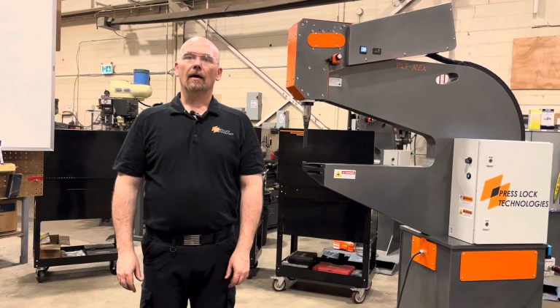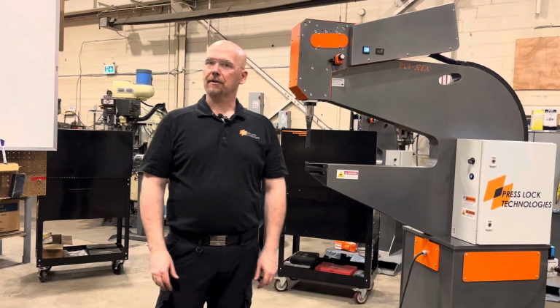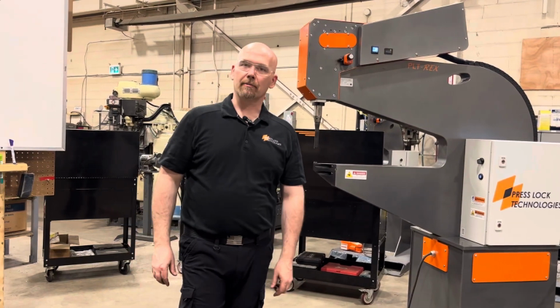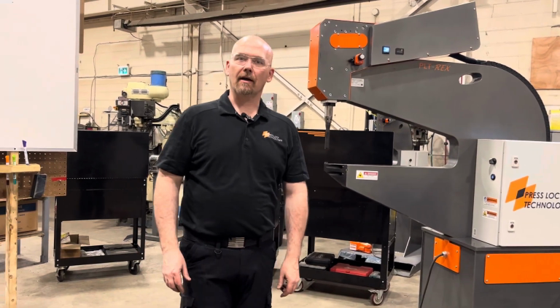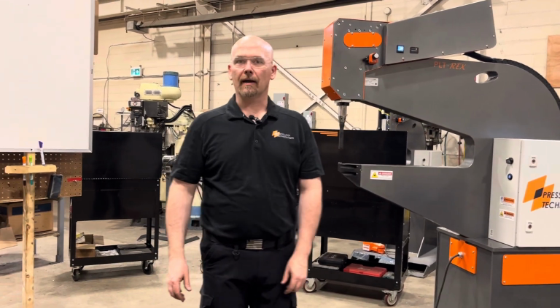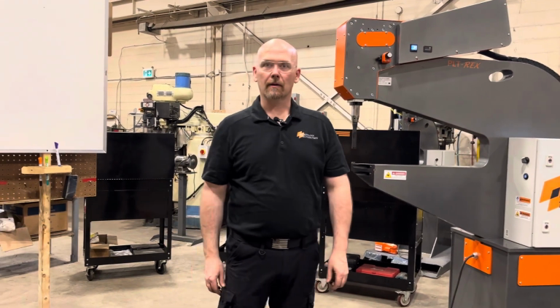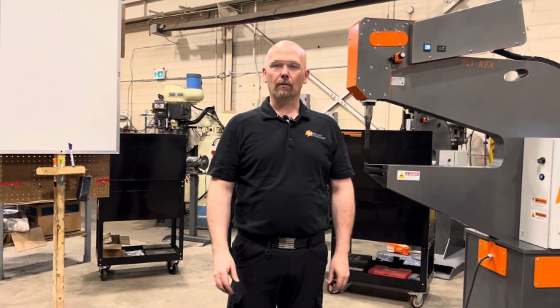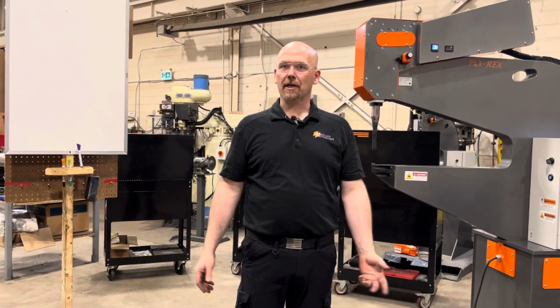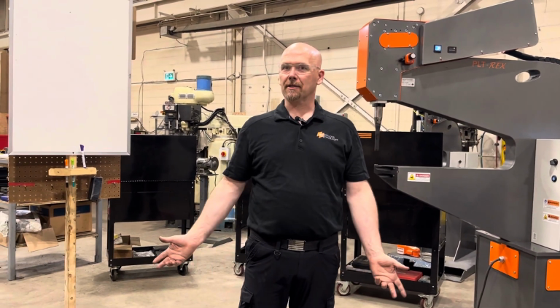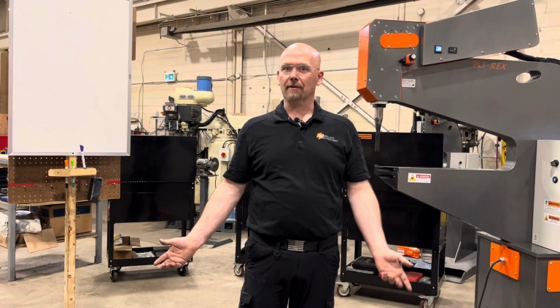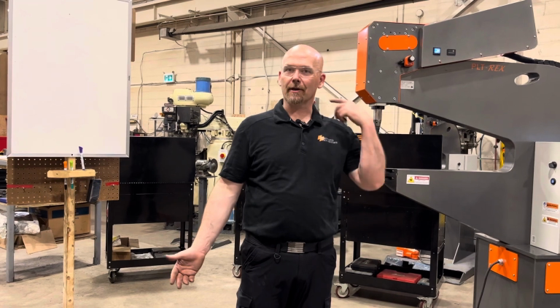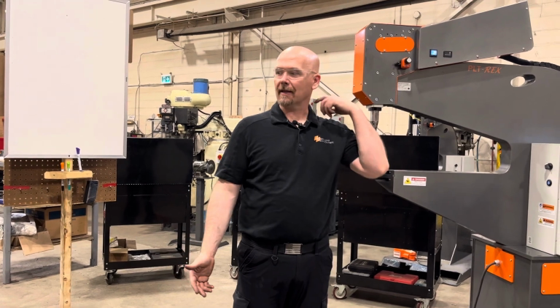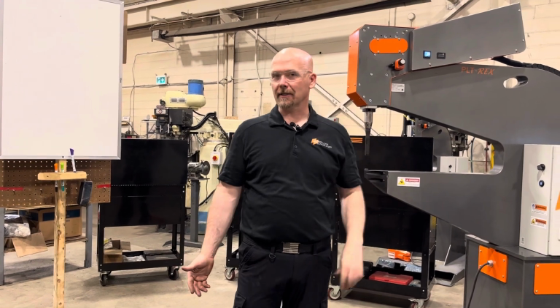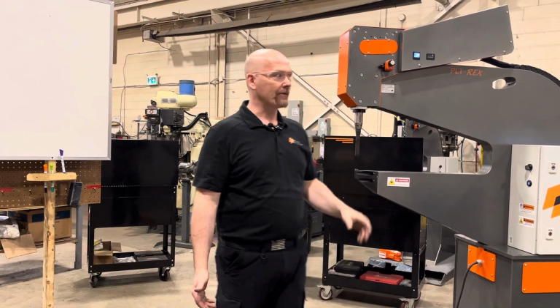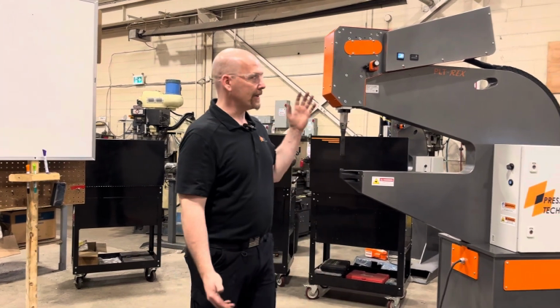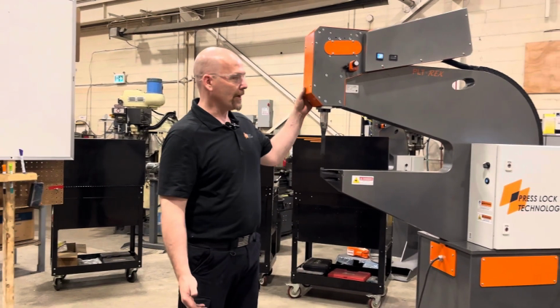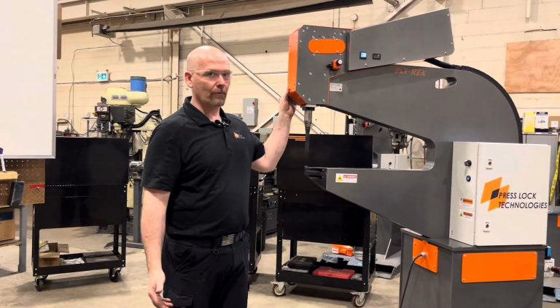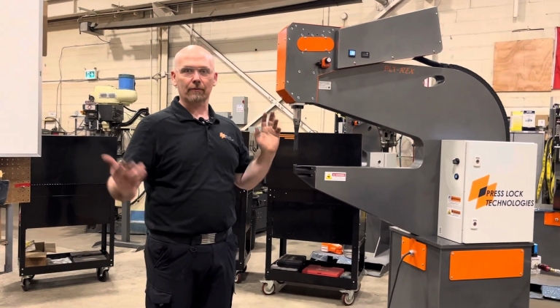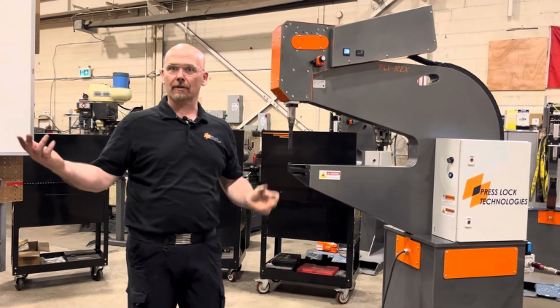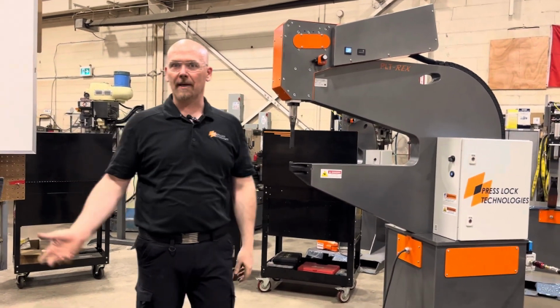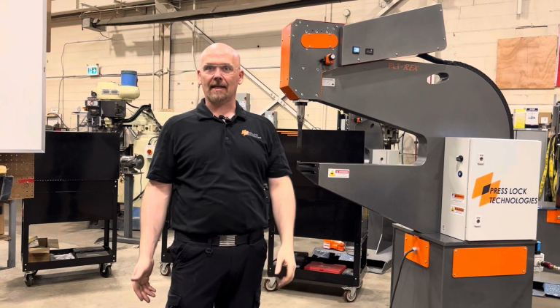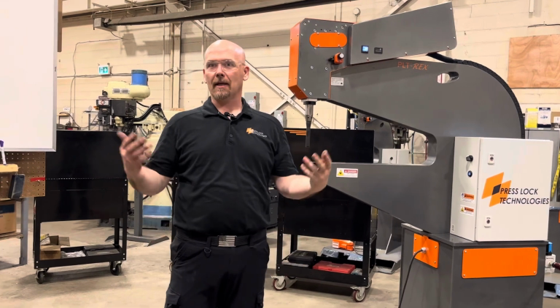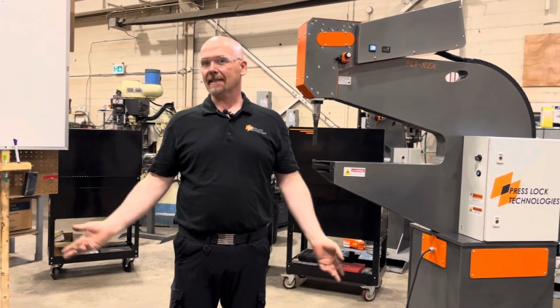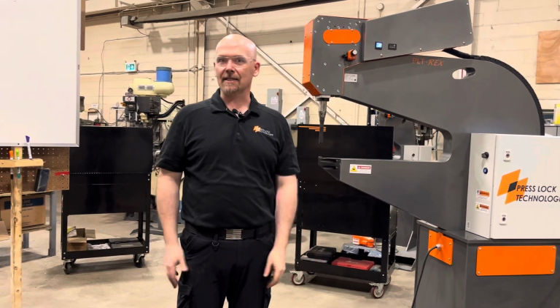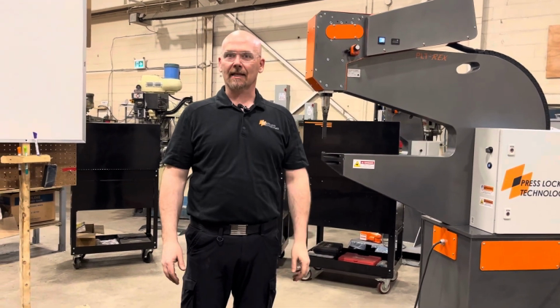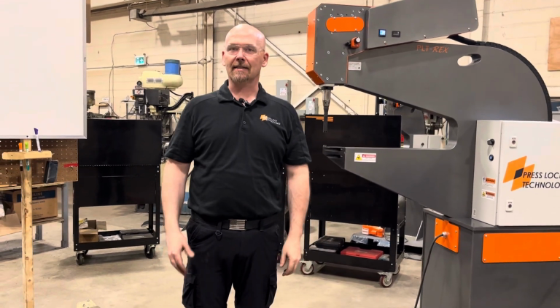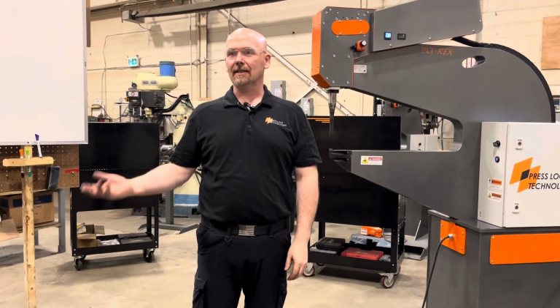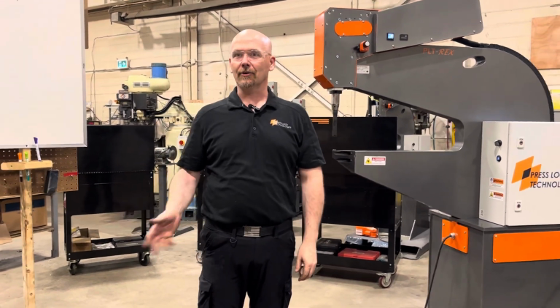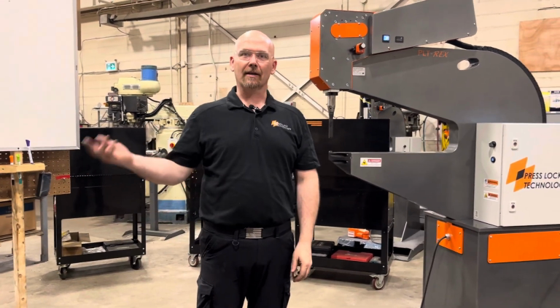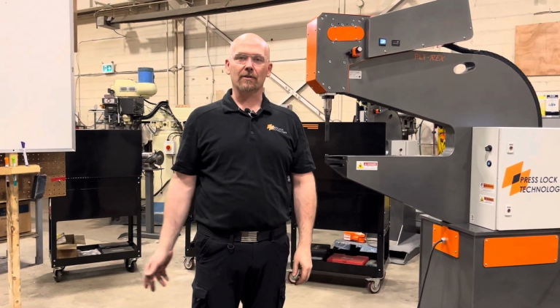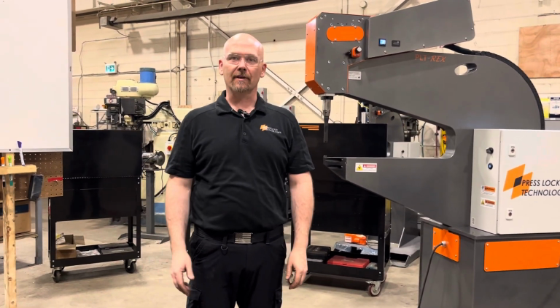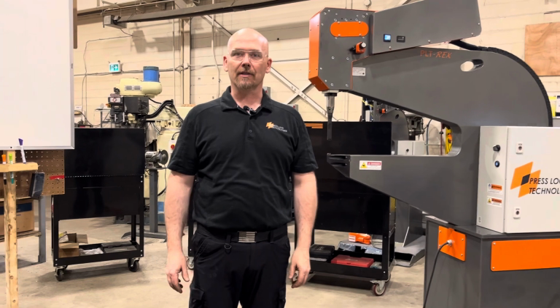Hi, this is Byron from Presslock. I'm a cold metal joining specialist and we're here at our plant in Hamilton. We've got a T-Rex here and we're going to go through some basic setups, basic clinching techniques — things that you can do — in a few series of videos here.